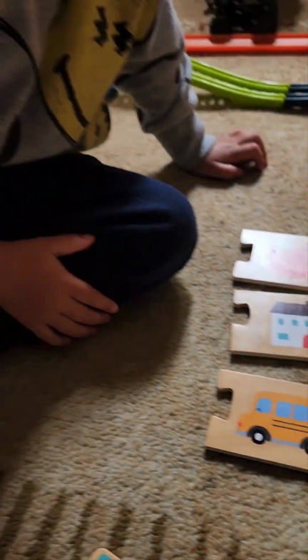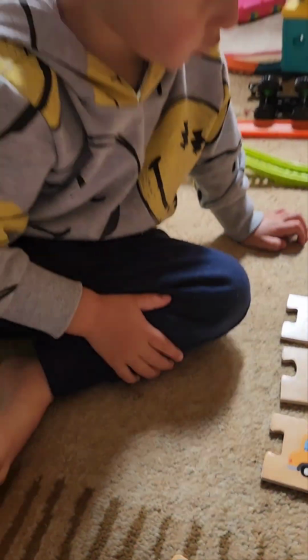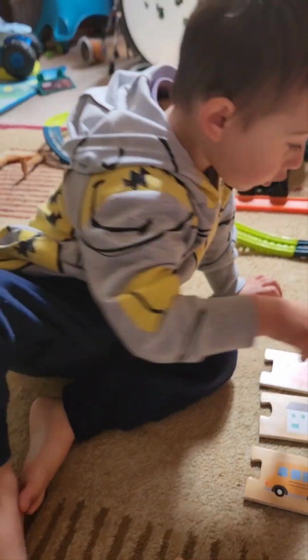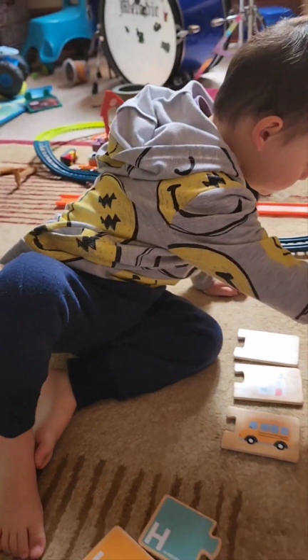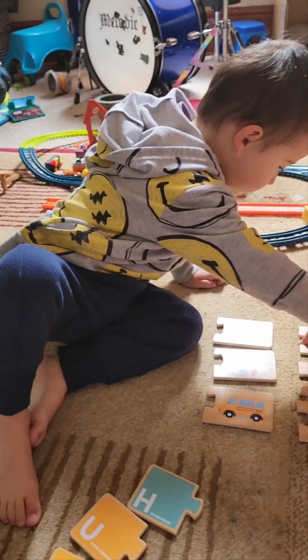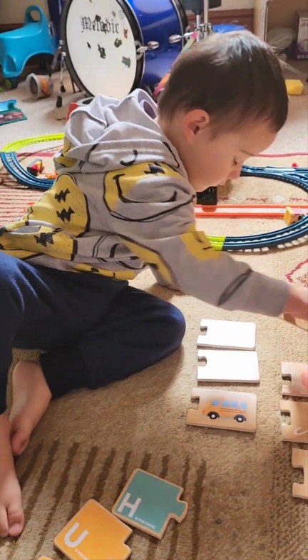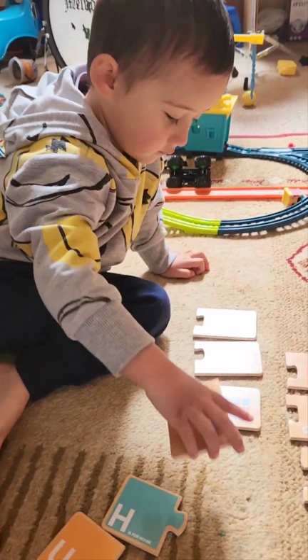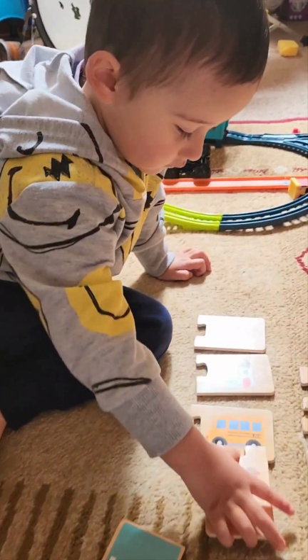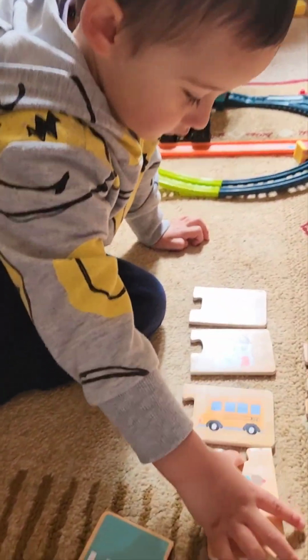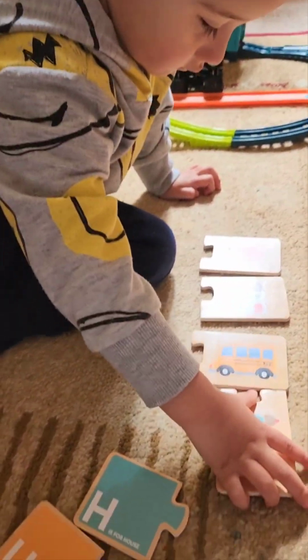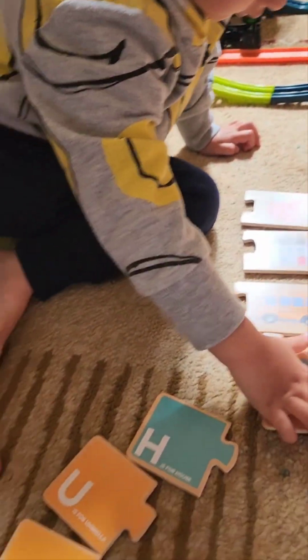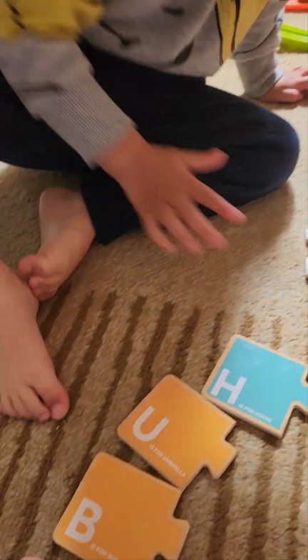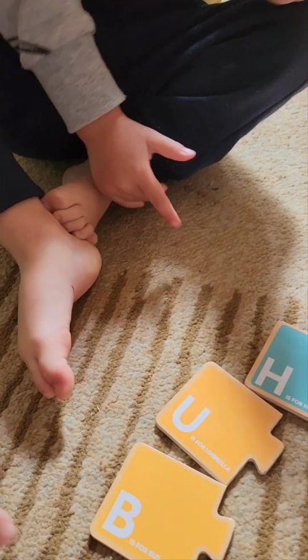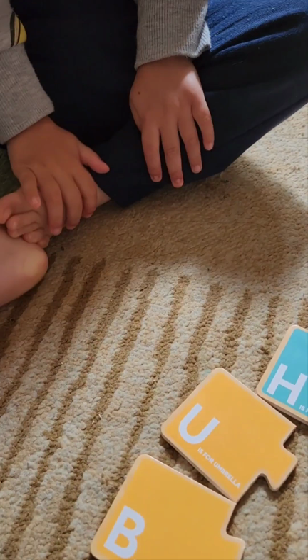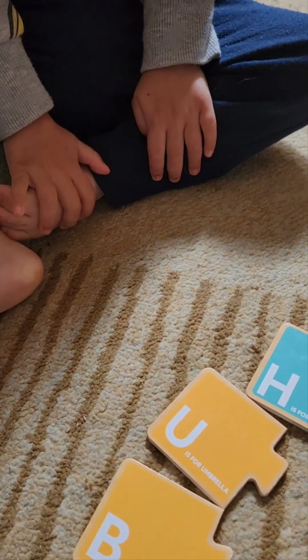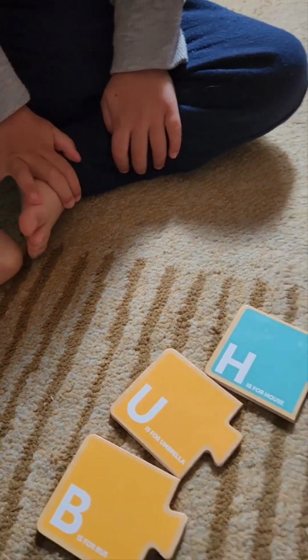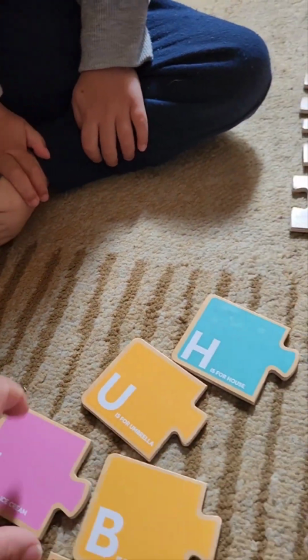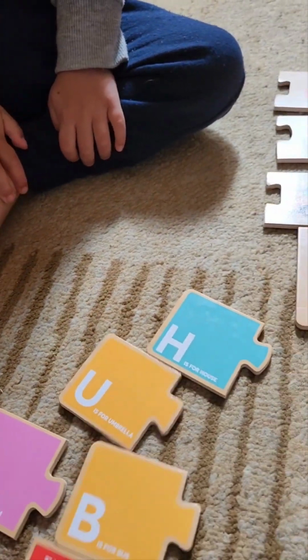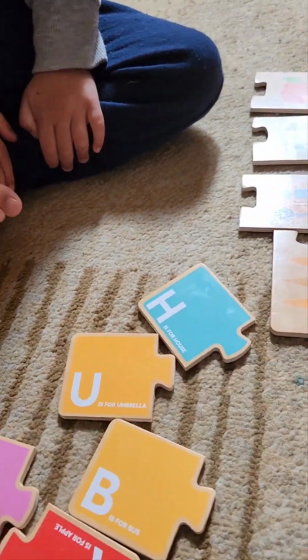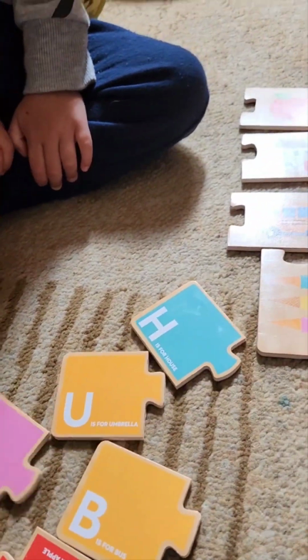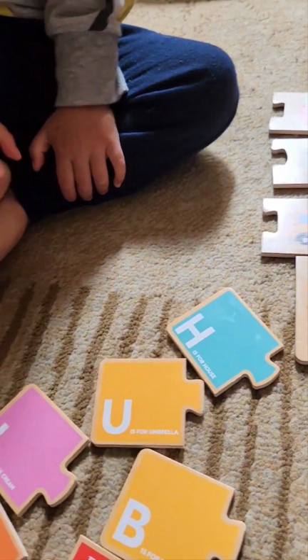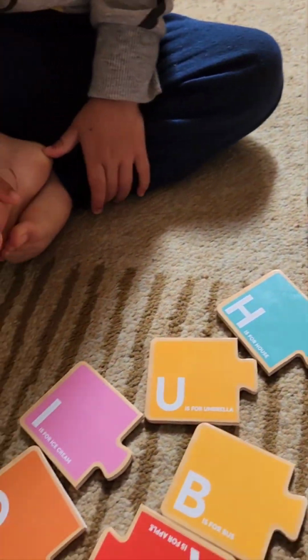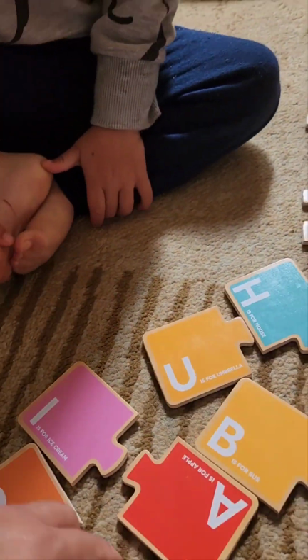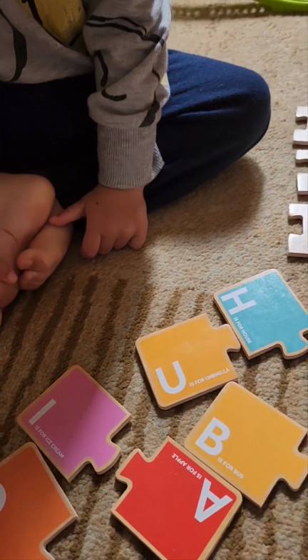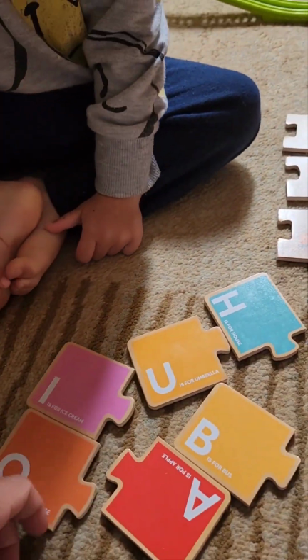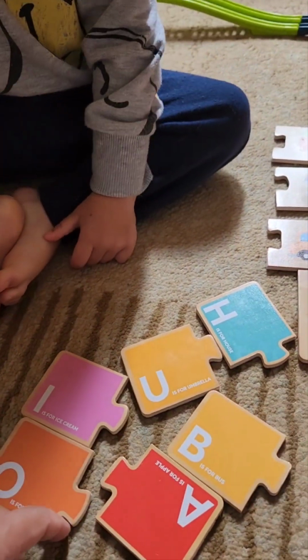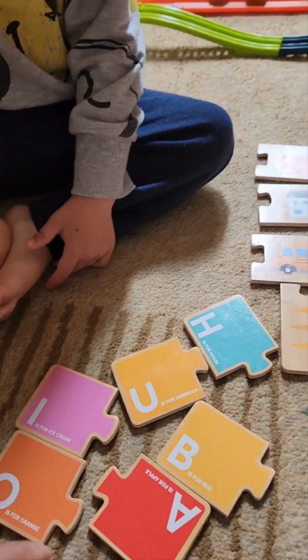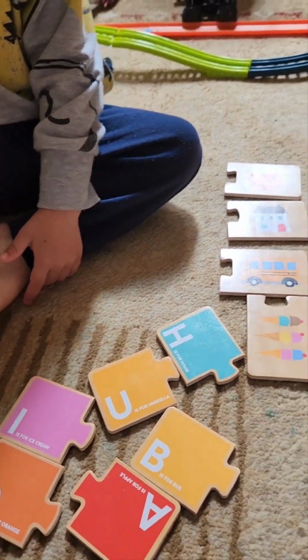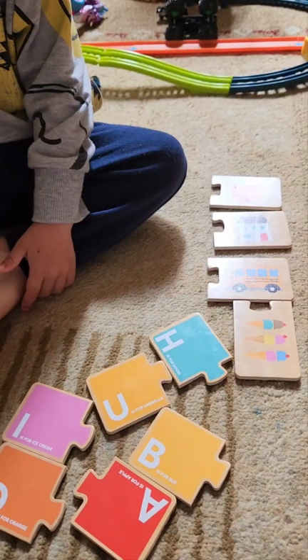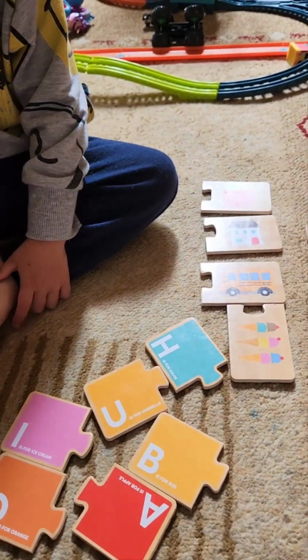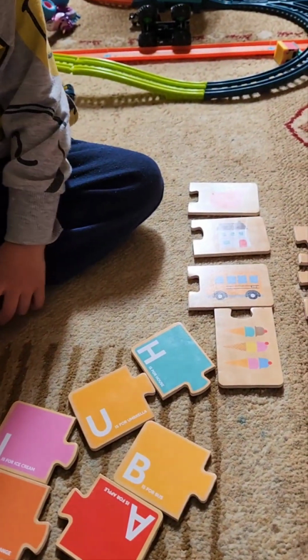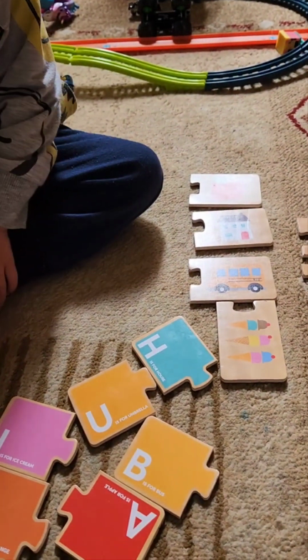Now my boy will put words here and attach it. These are the words that he learned of his learning. So we're learning together. This is a fun game.